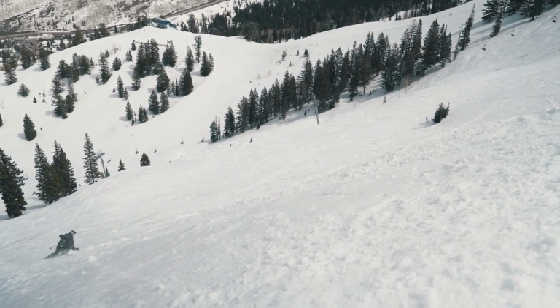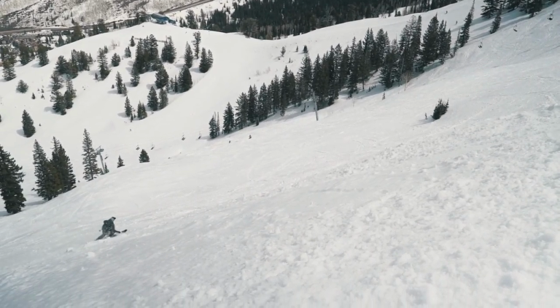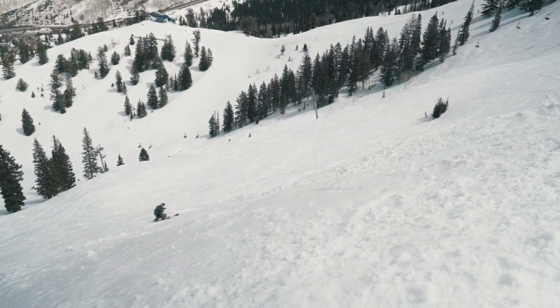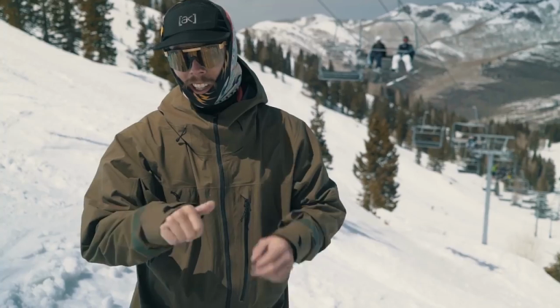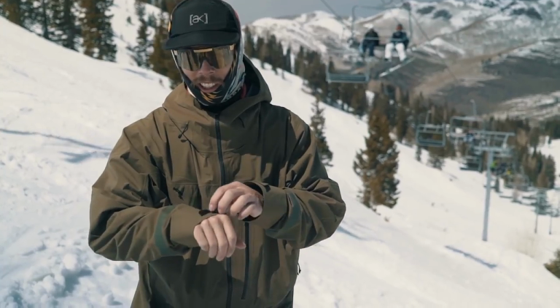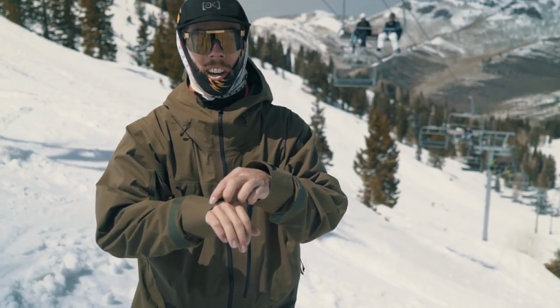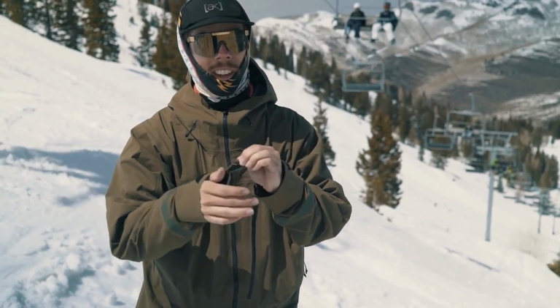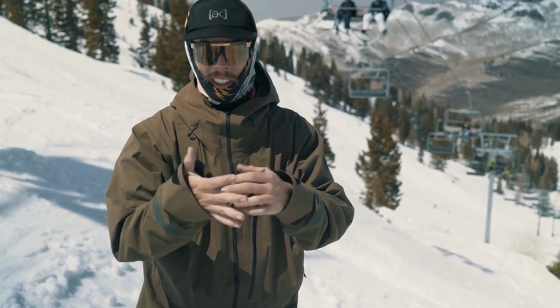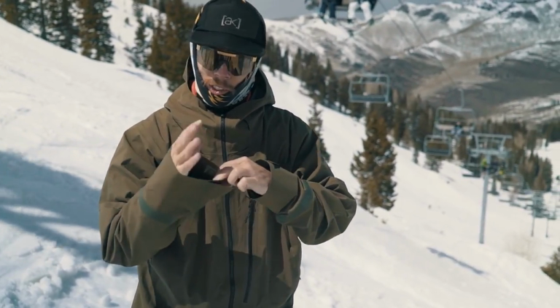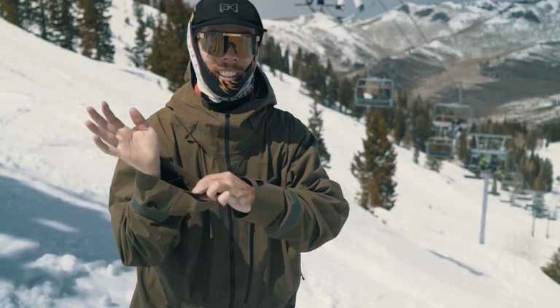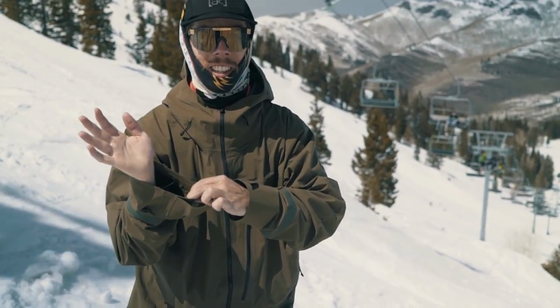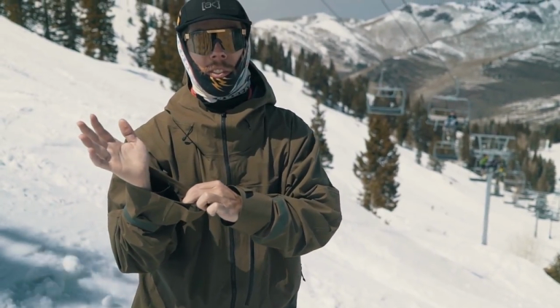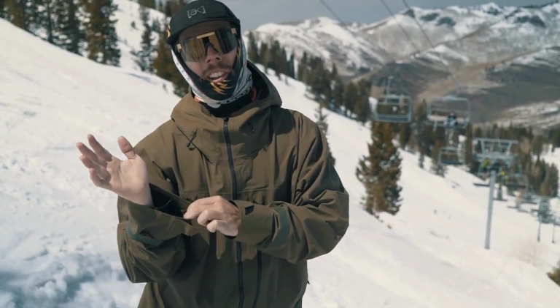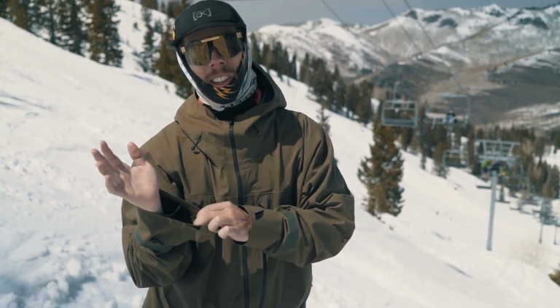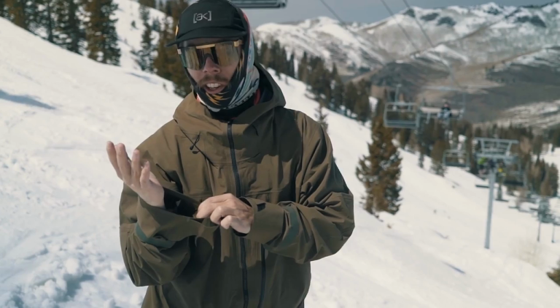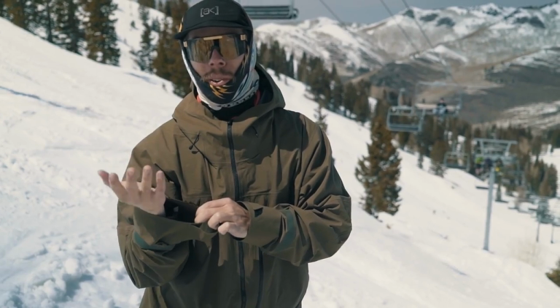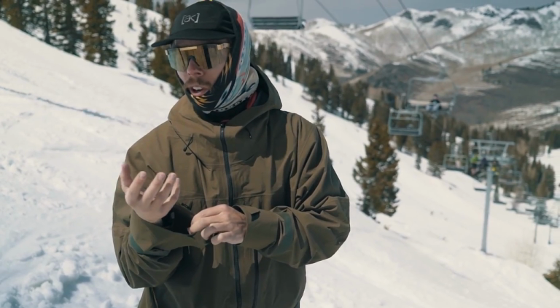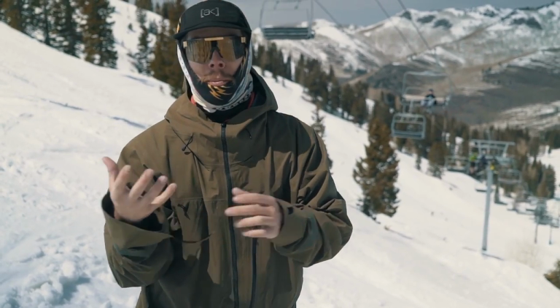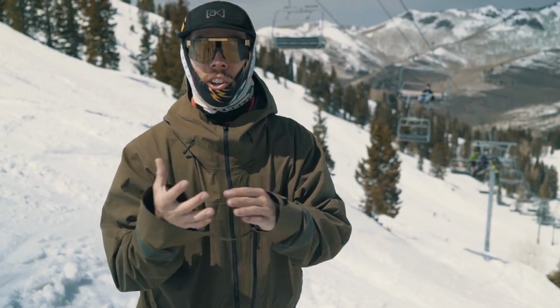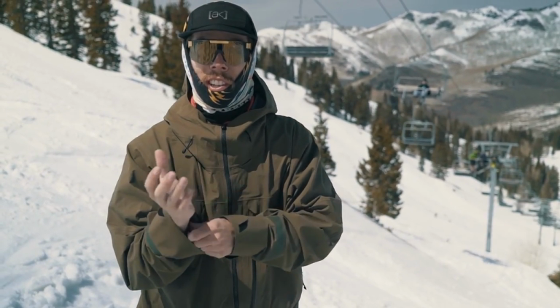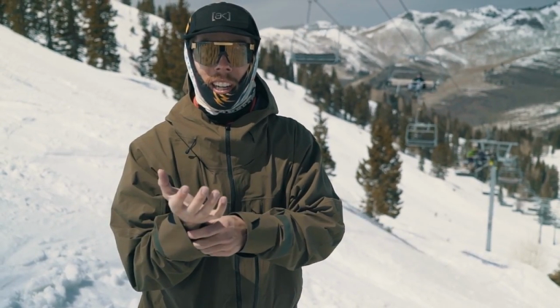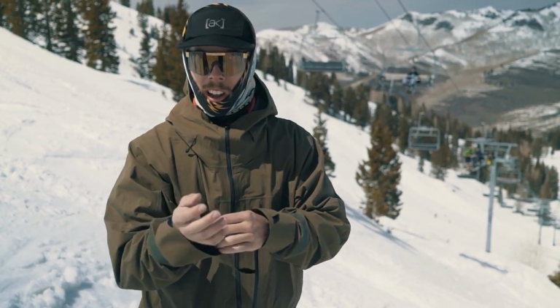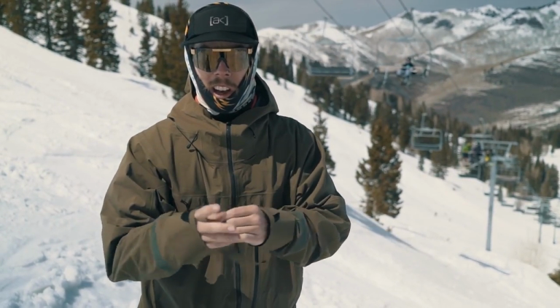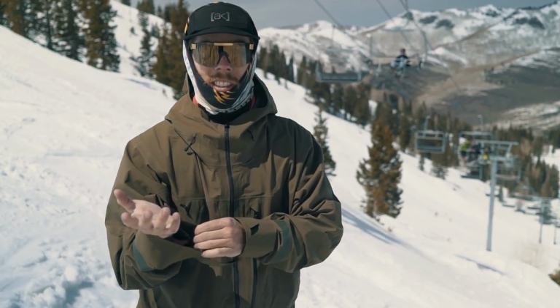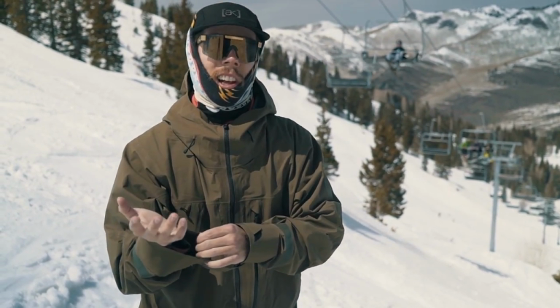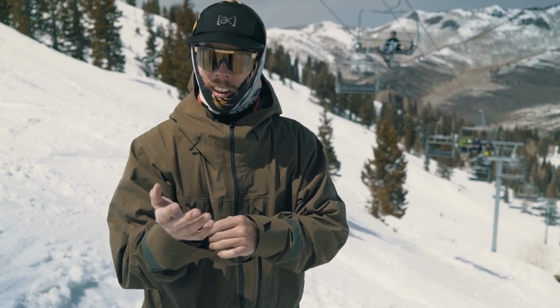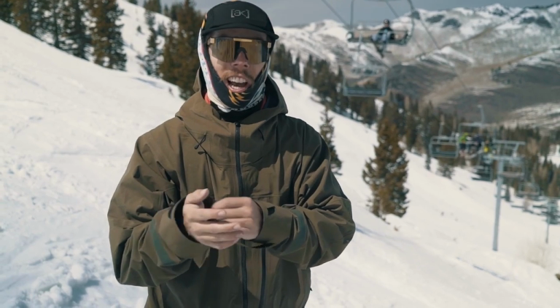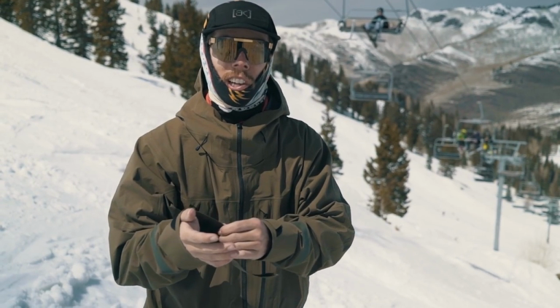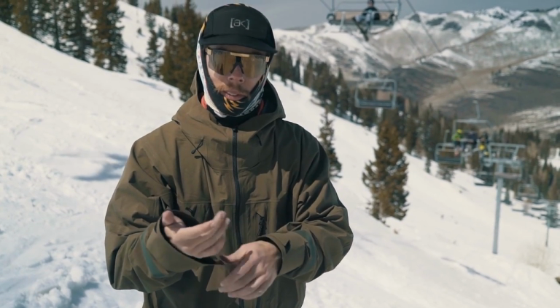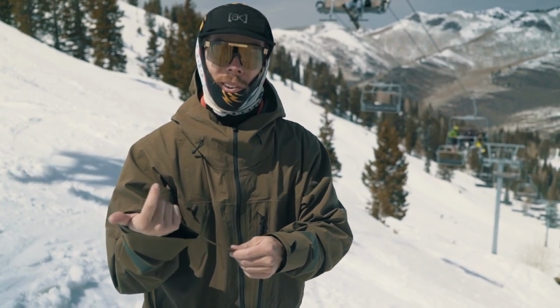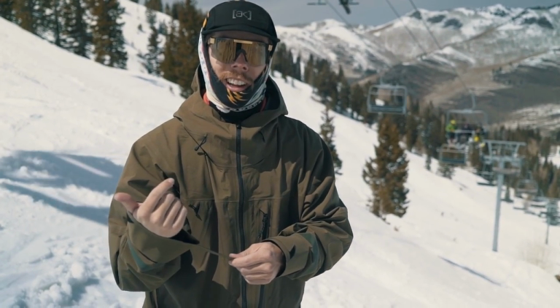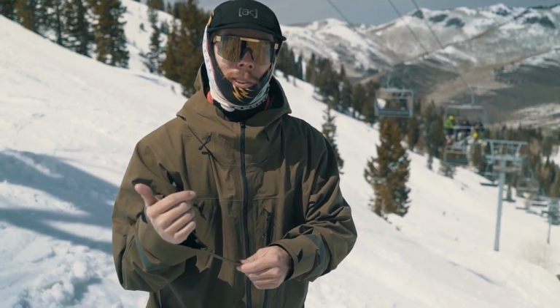Another thing that's really nice about this jacket — this cuff is gigantic. So if you have a puffy layer, you can fit it underneath. Or if your mittens or gloves have a big gaiter, it's easy to slide the jacket over top of it. I really like that aspect.